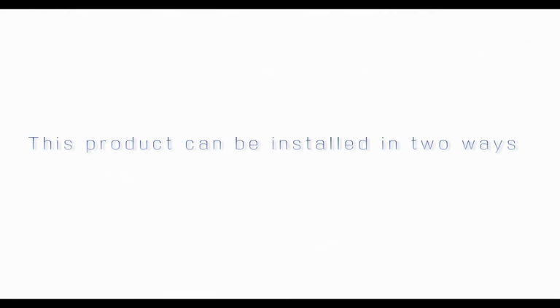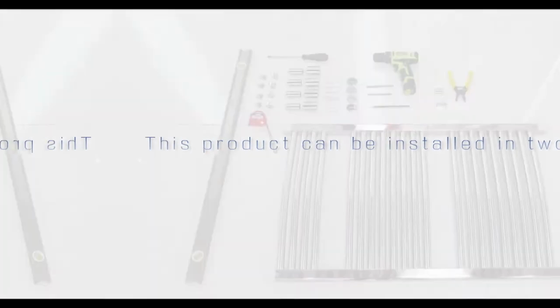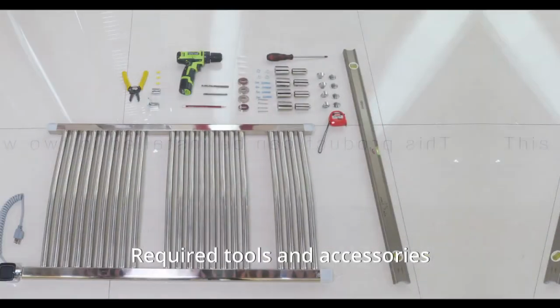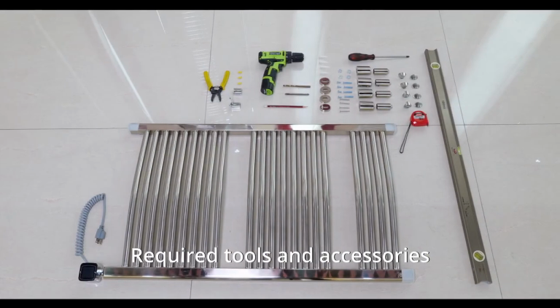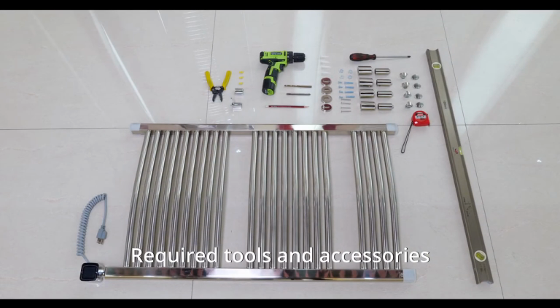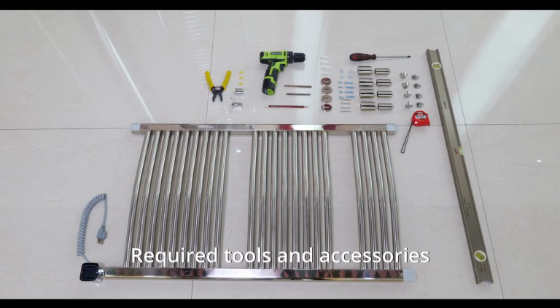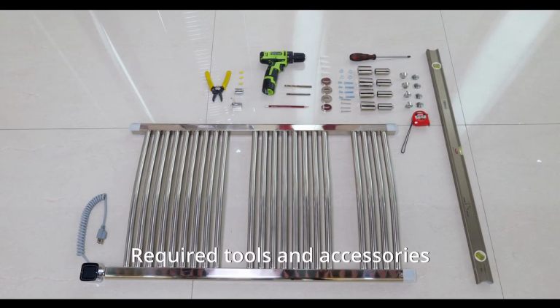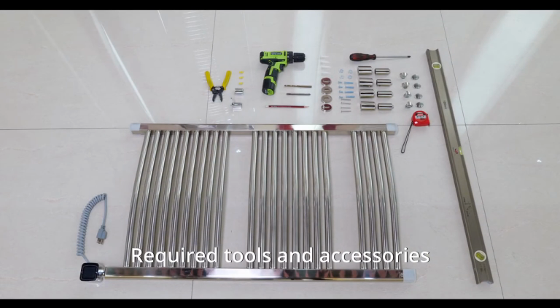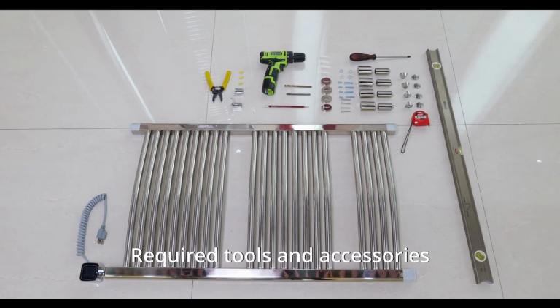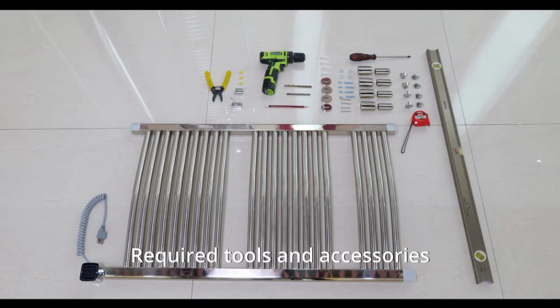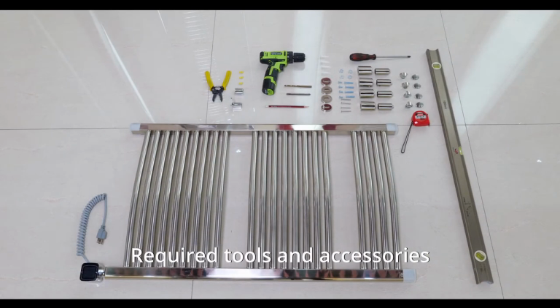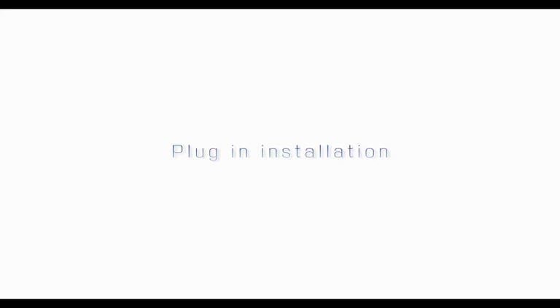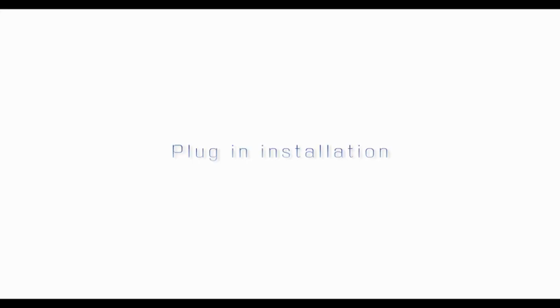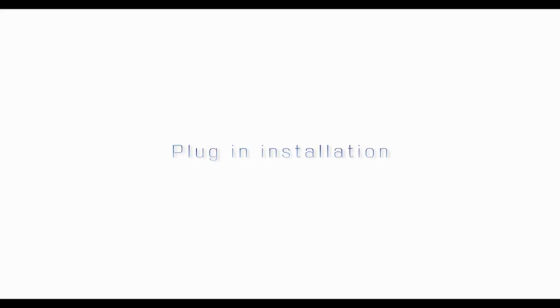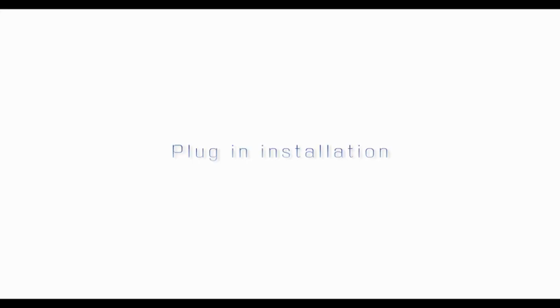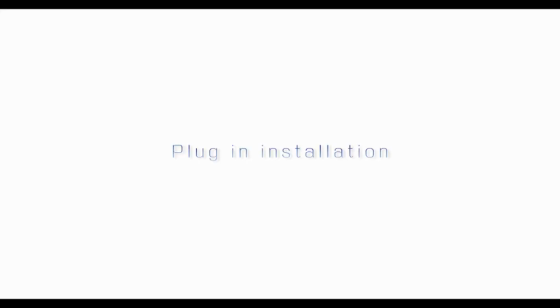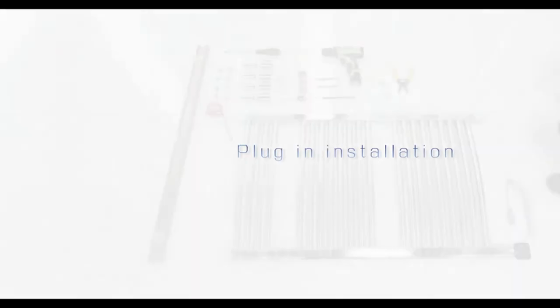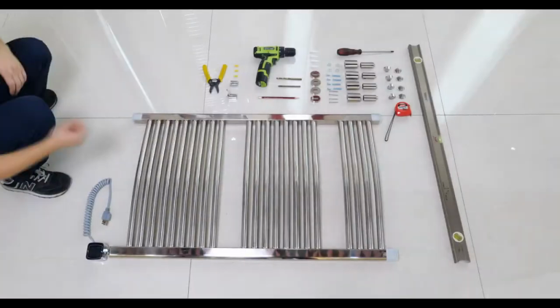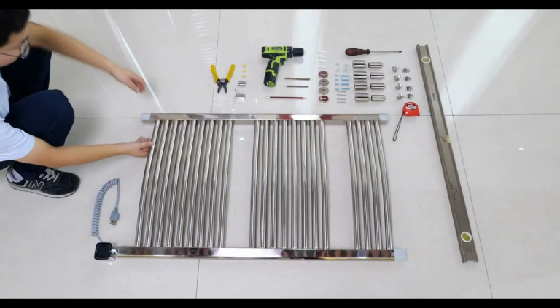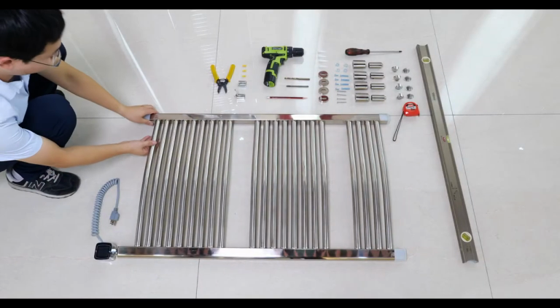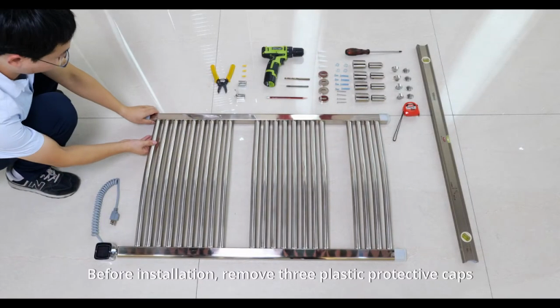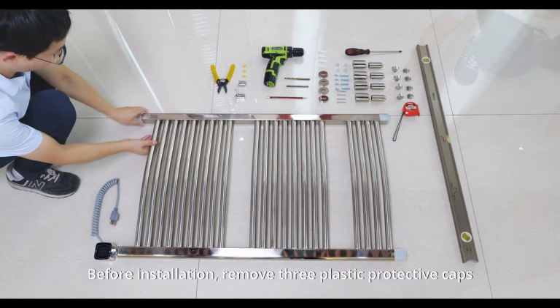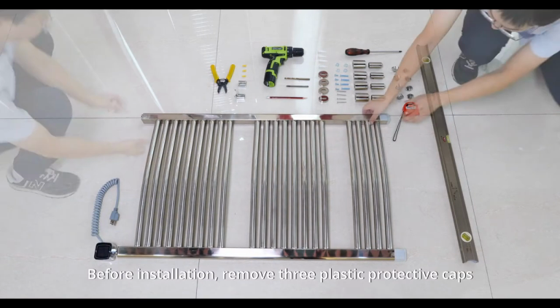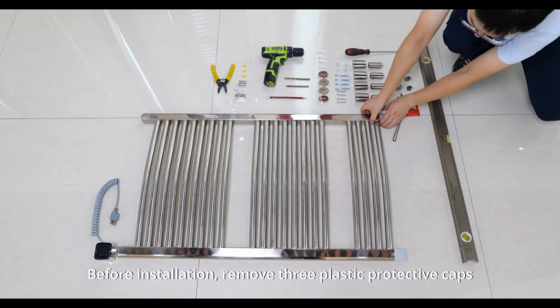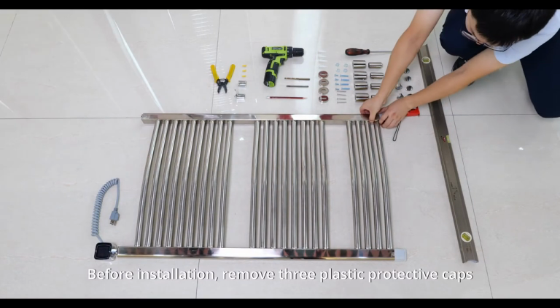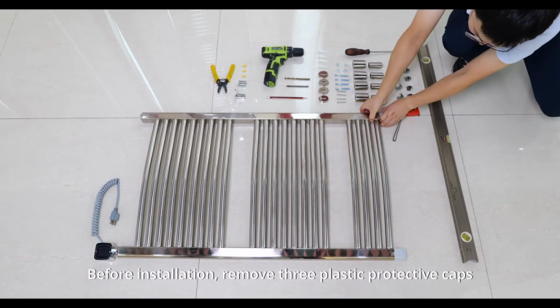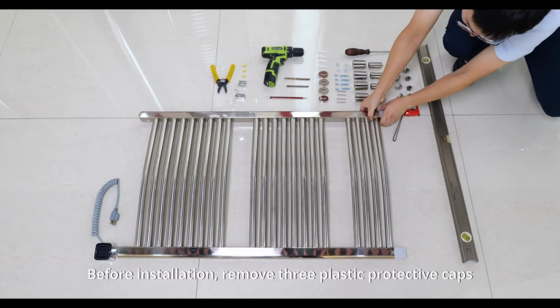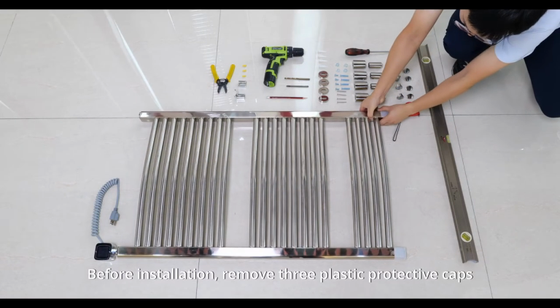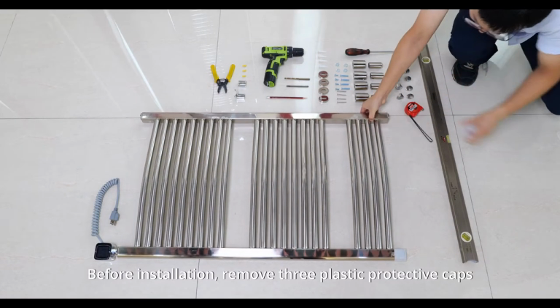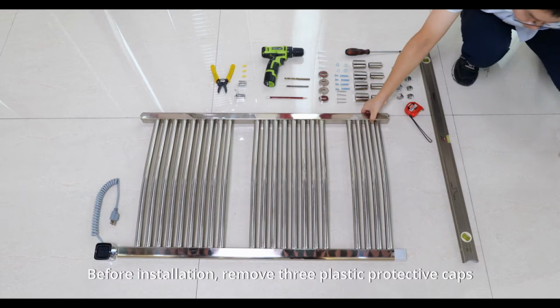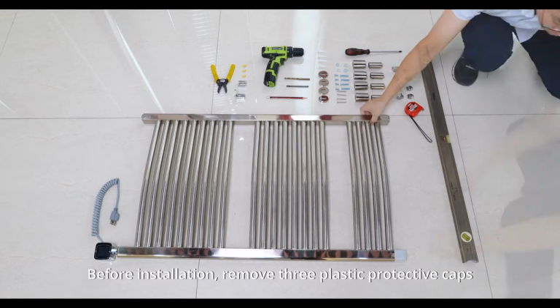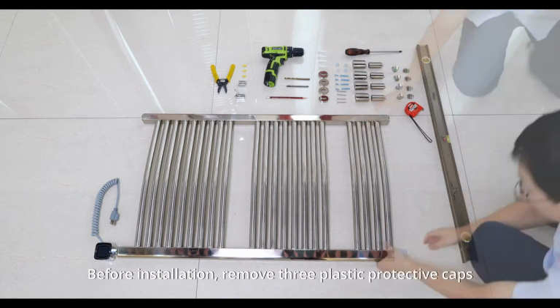Required tools and accessories. Plug-in installation: before installation, remove the 3 plastic protective caps.